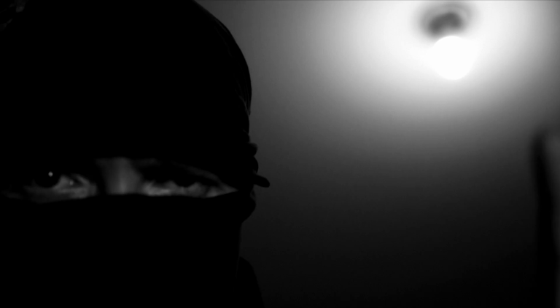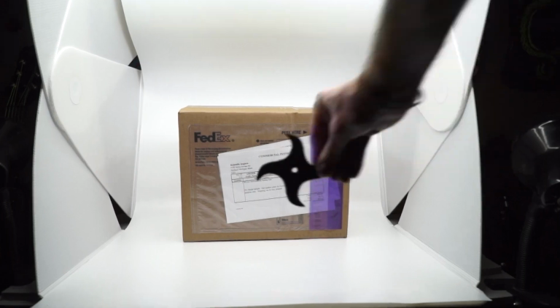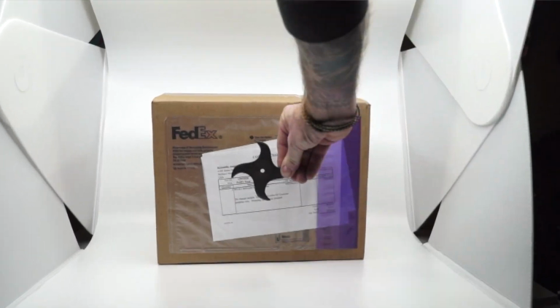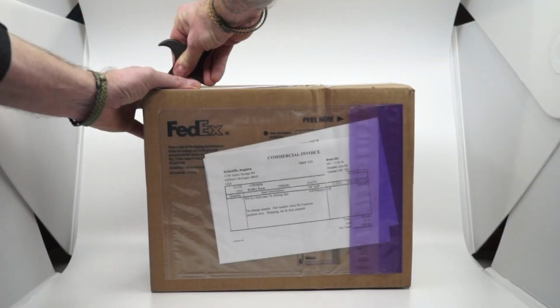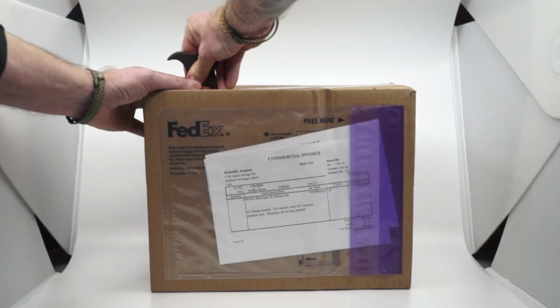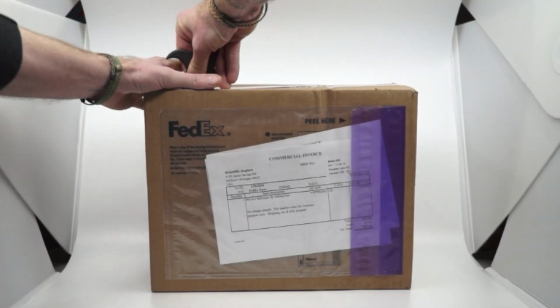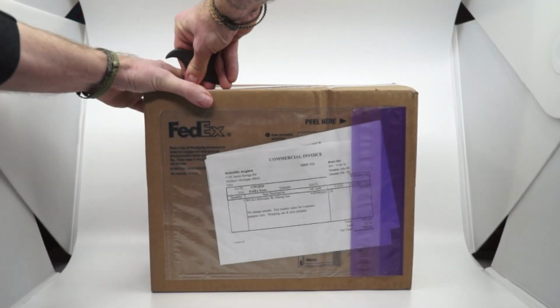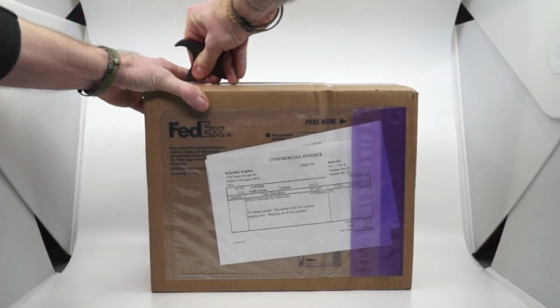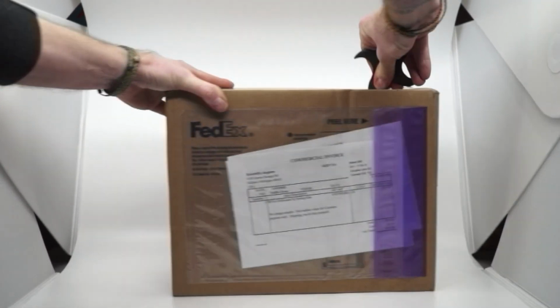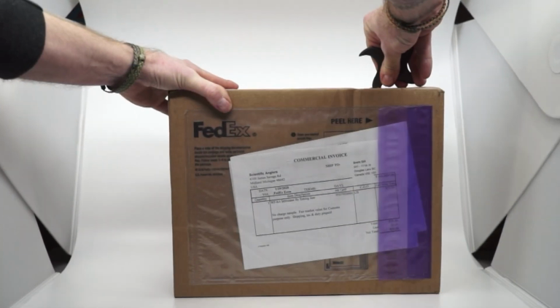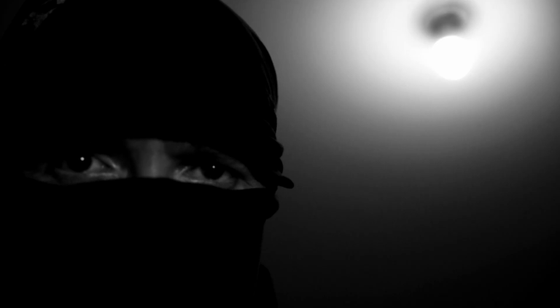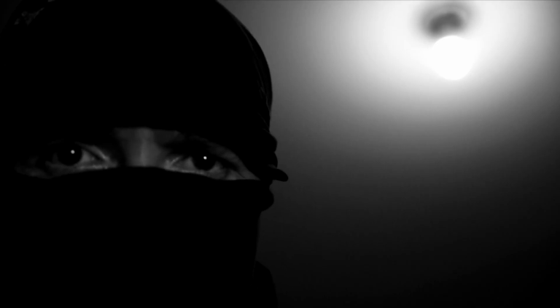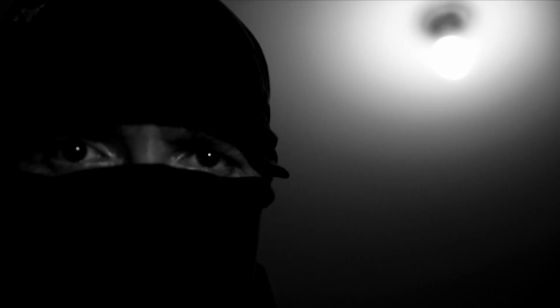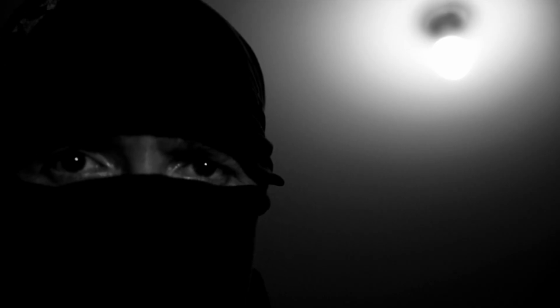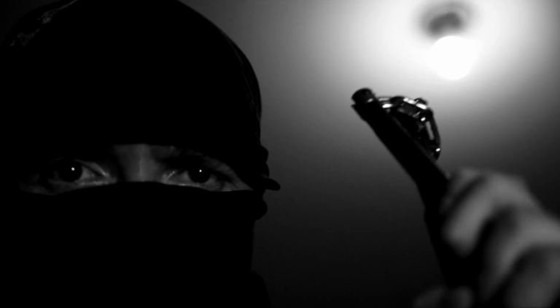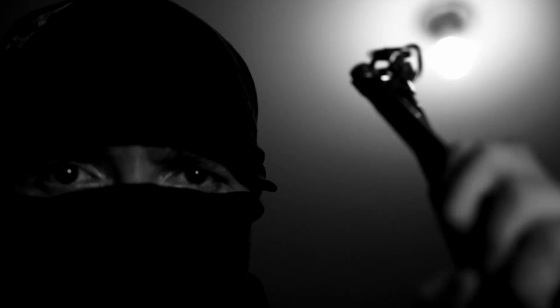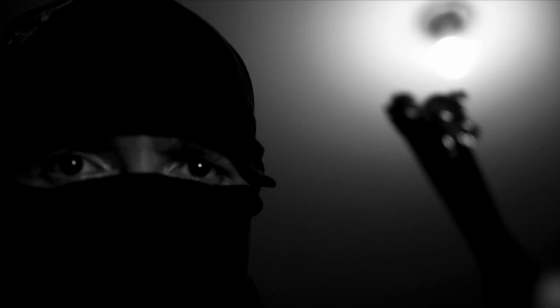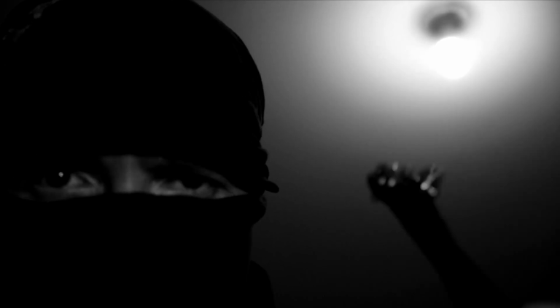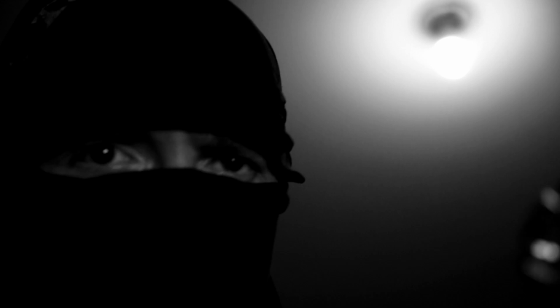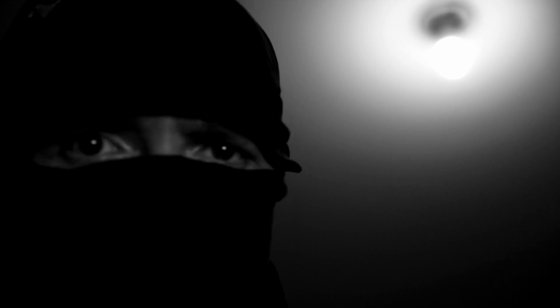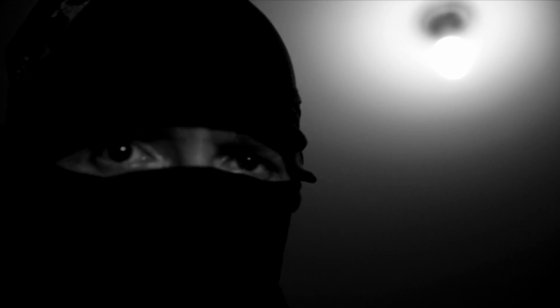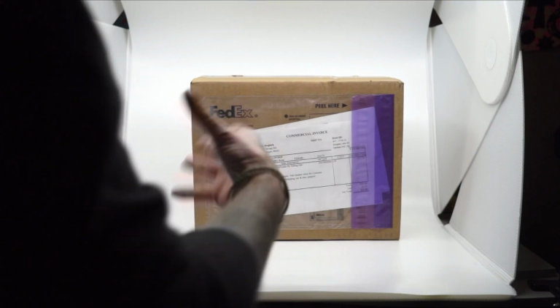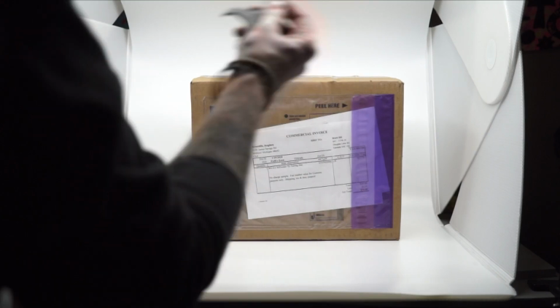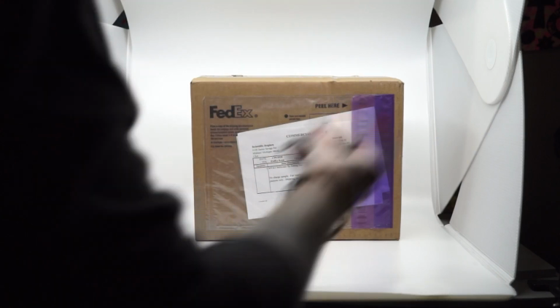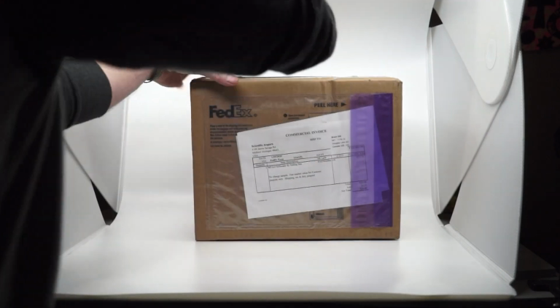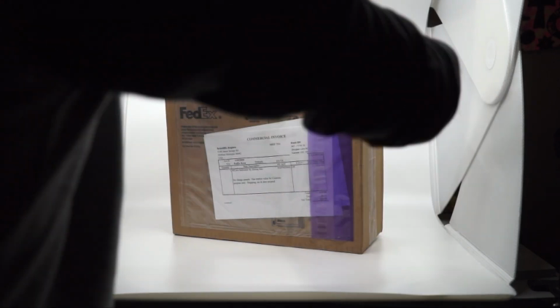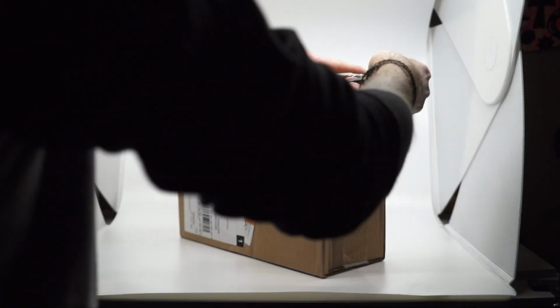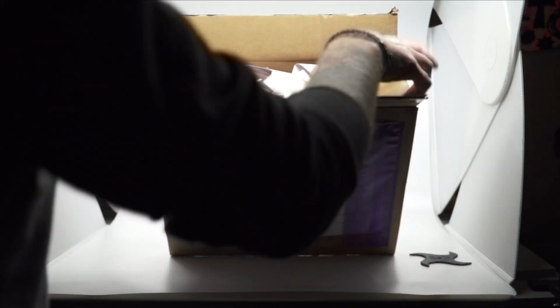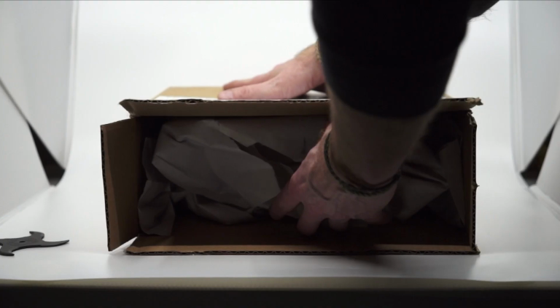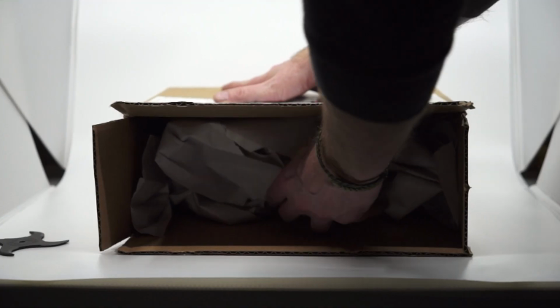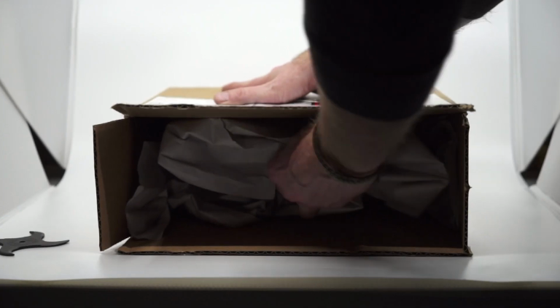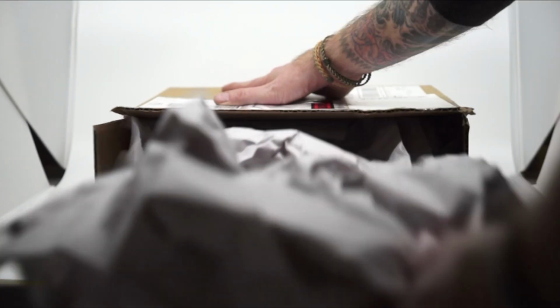Then I looked closer on the label — this is from the guys from Scientific Anglers. I too want to be a scientific angler. So I grabbed my tools and proceeded to work at this unopened box.